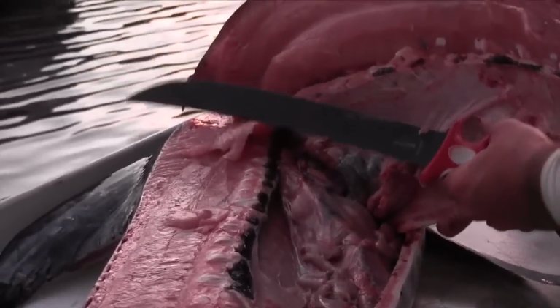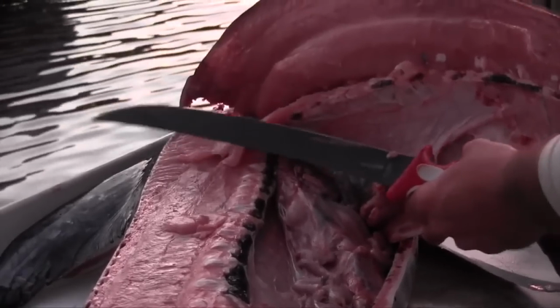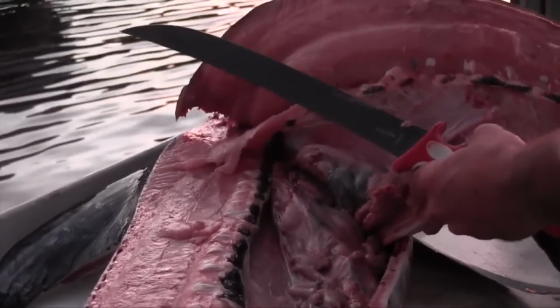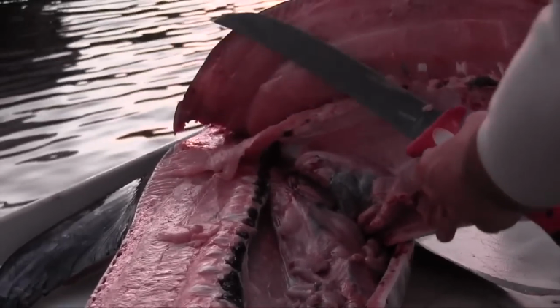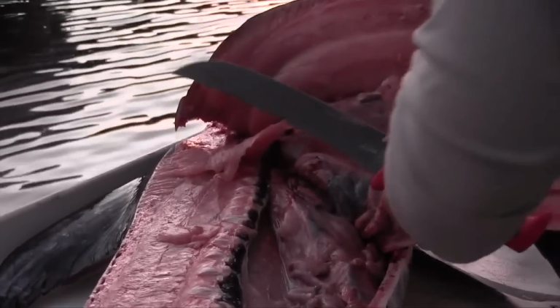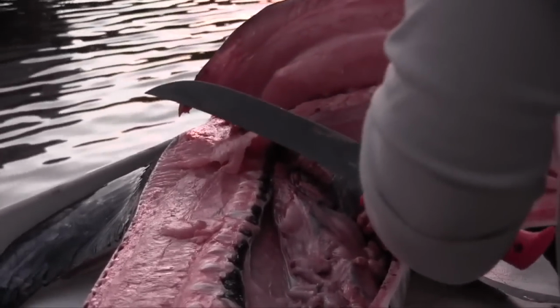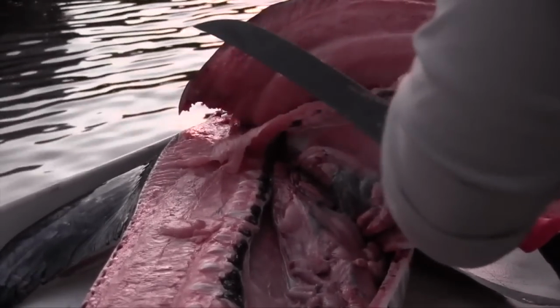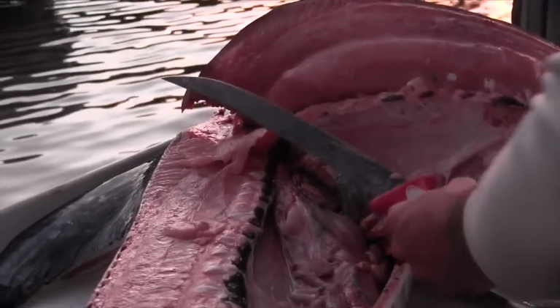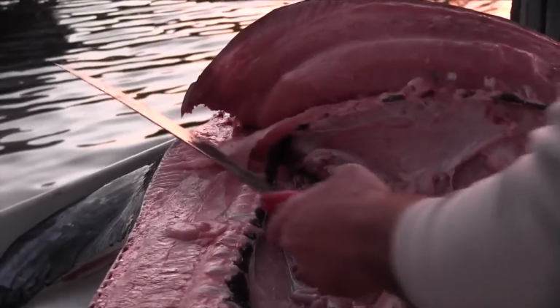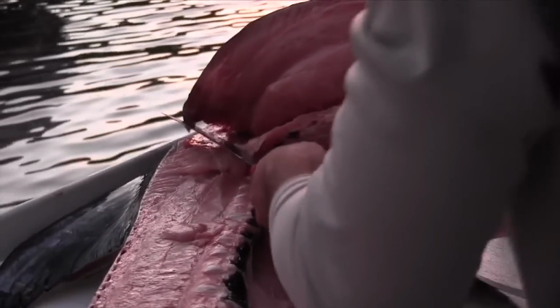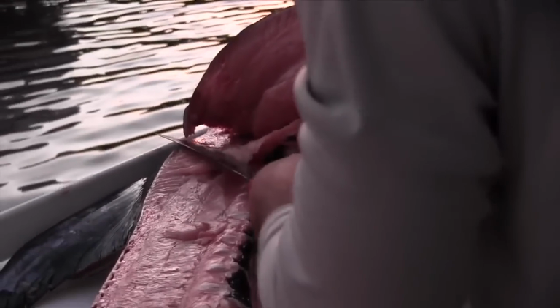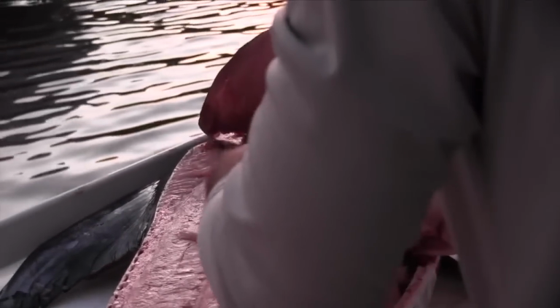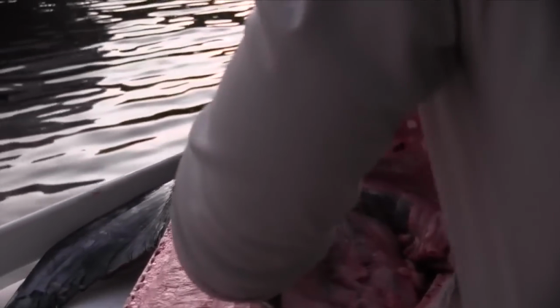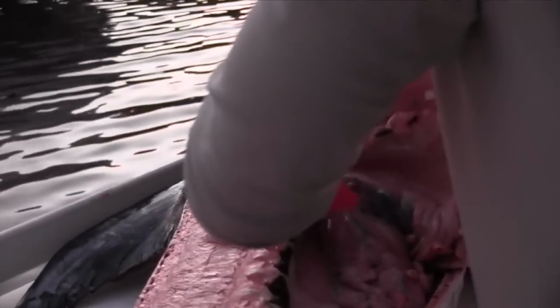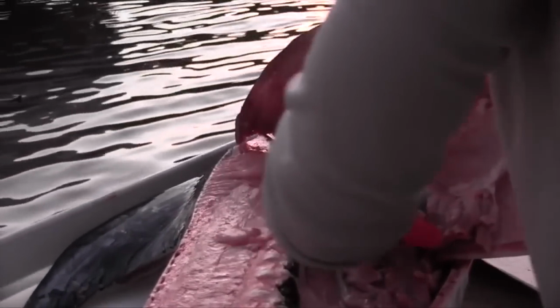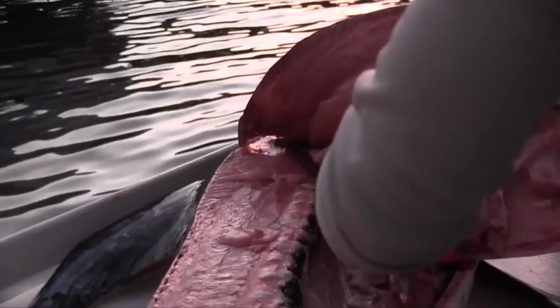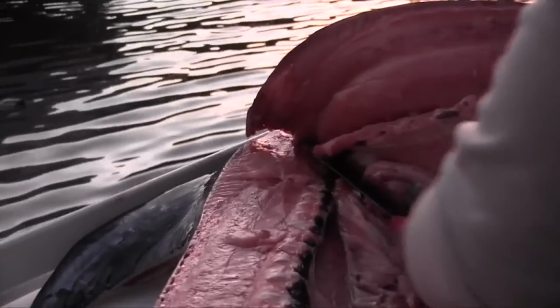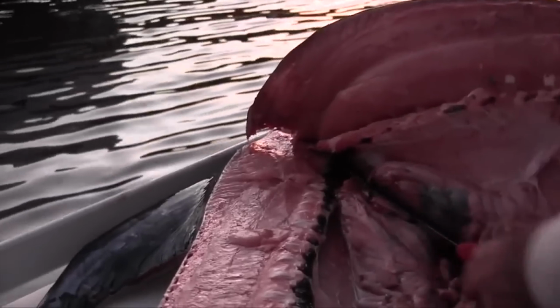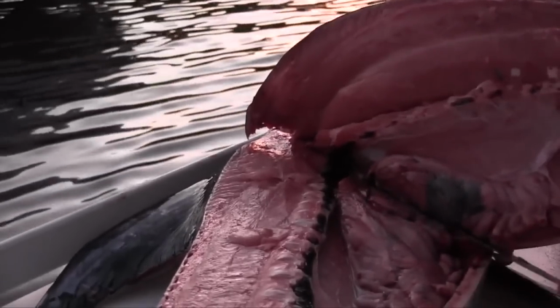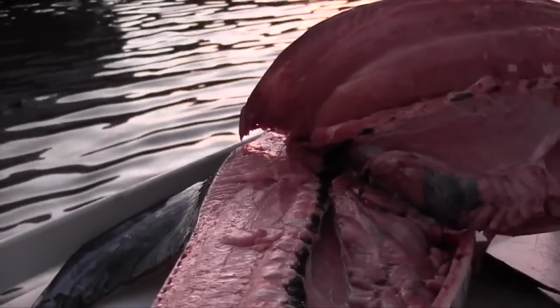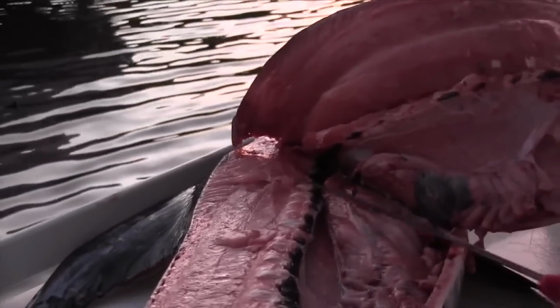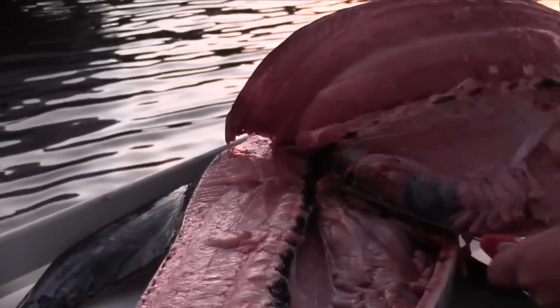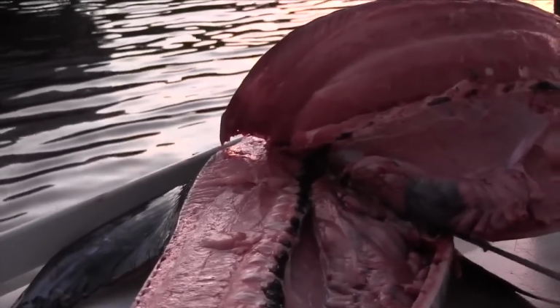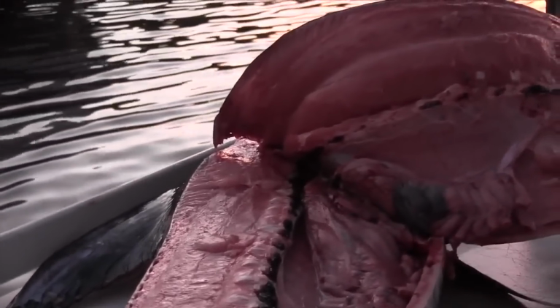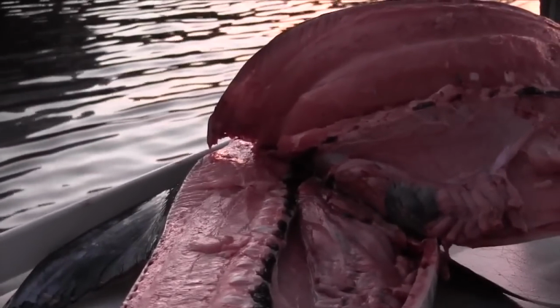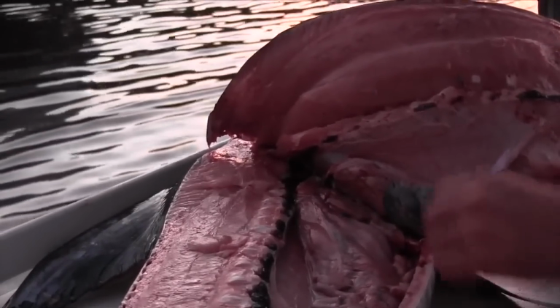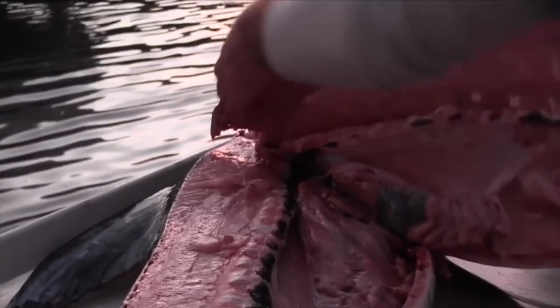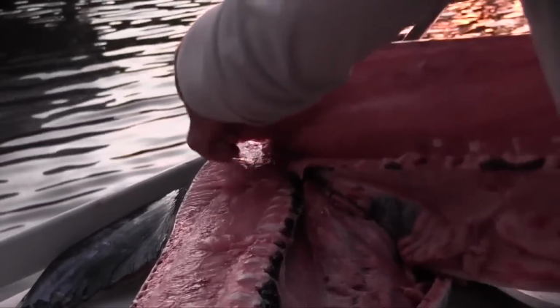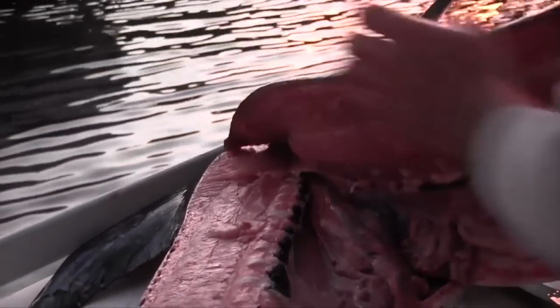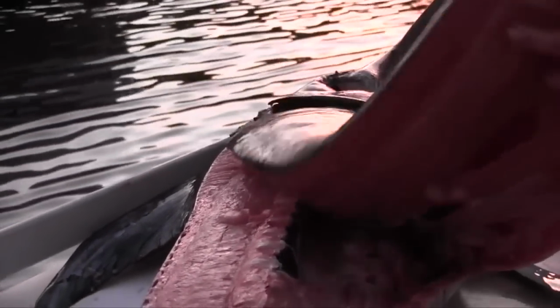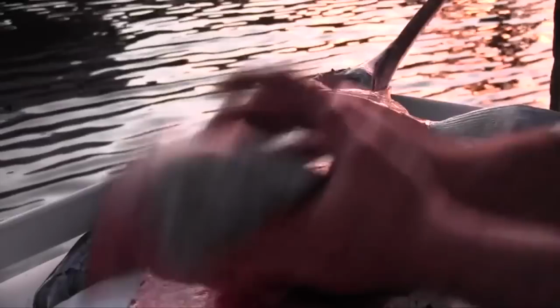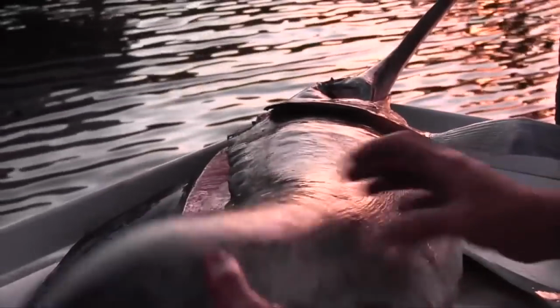Pumpkin. This is probably the smallest pumpkin I've ever caught. She's a pumpkin — wow, she's bright.